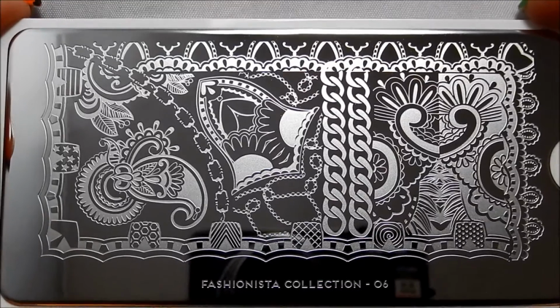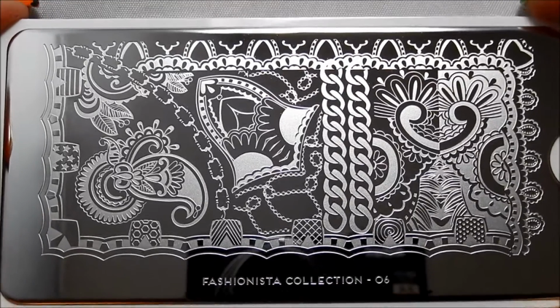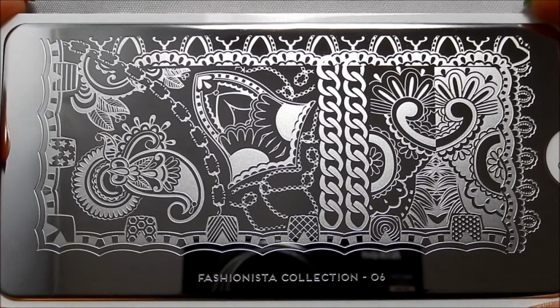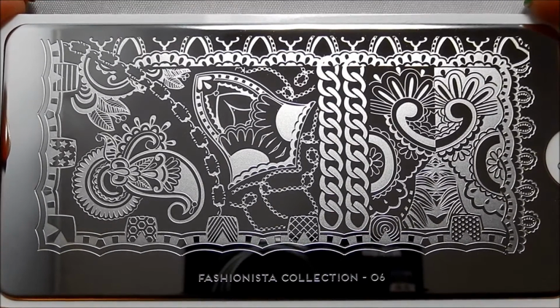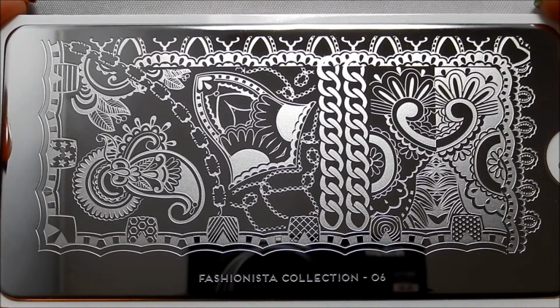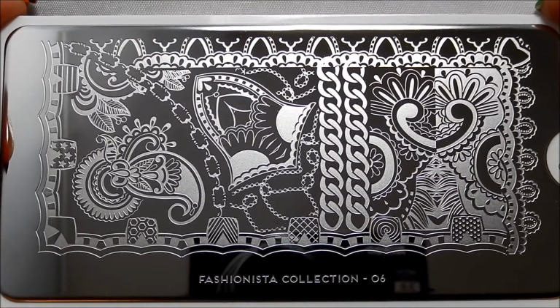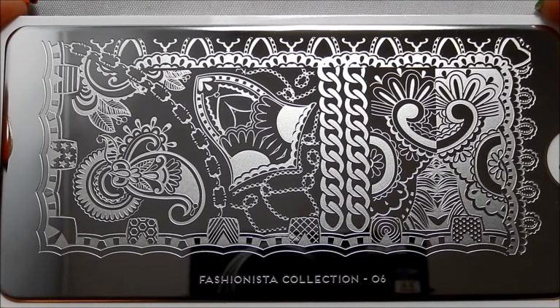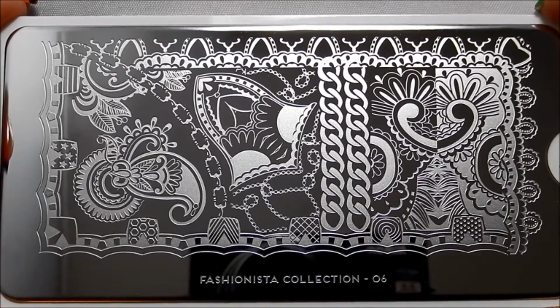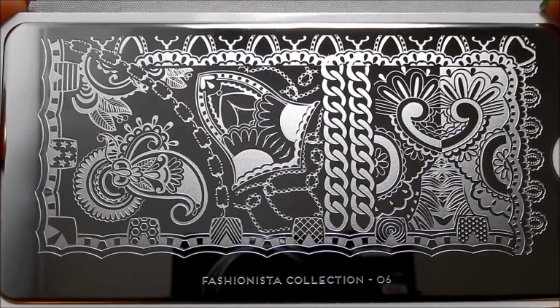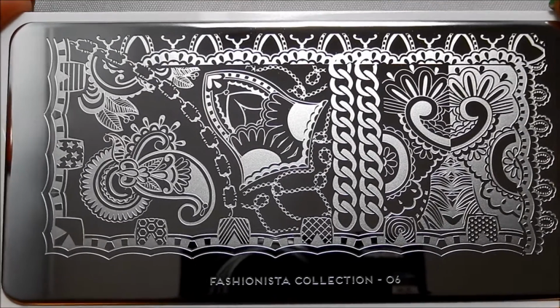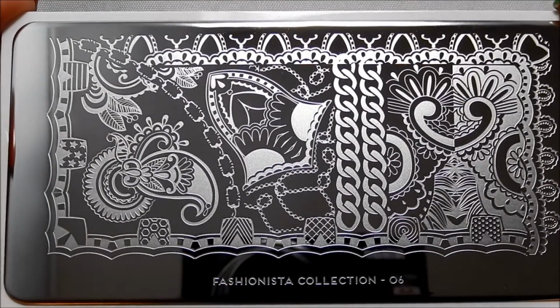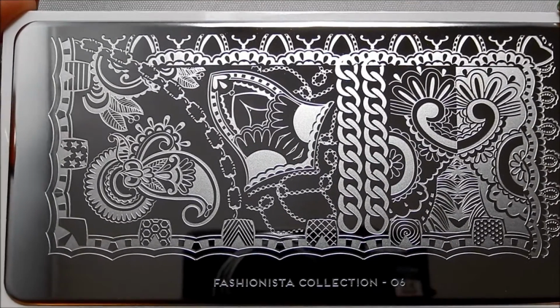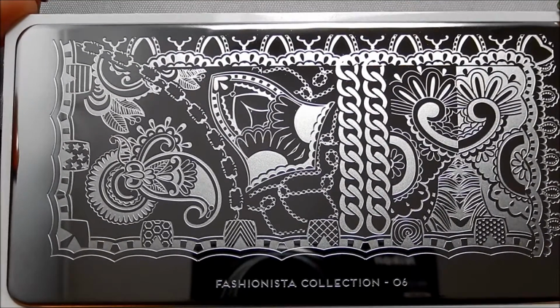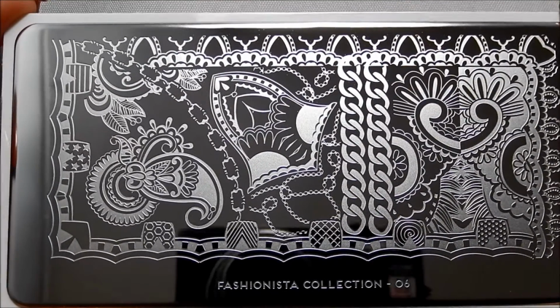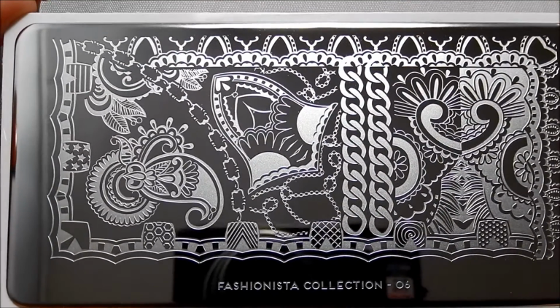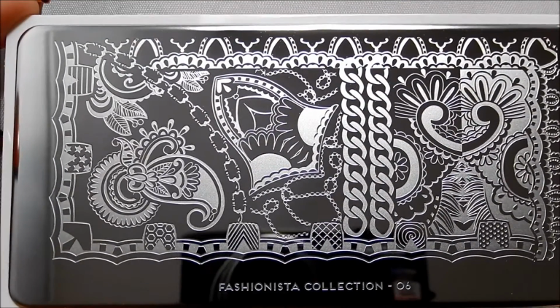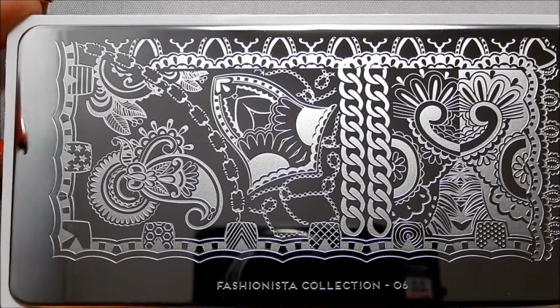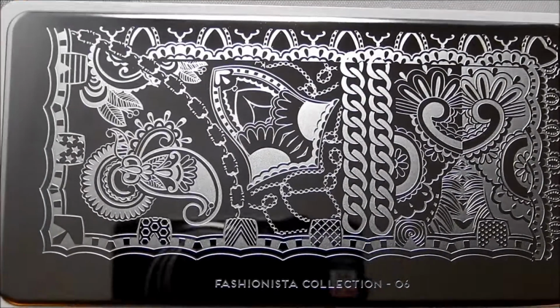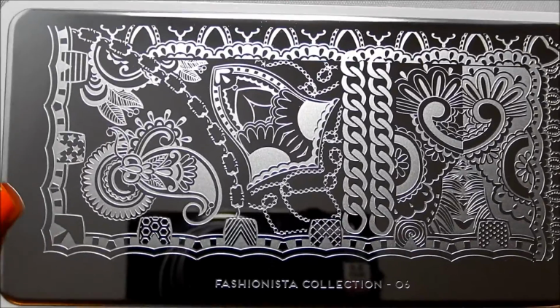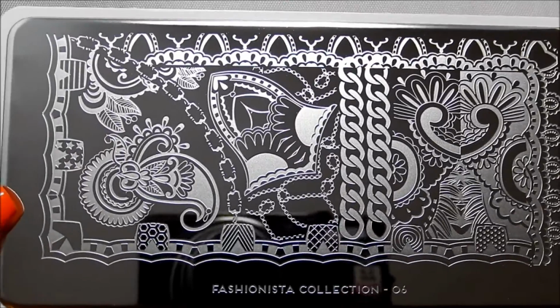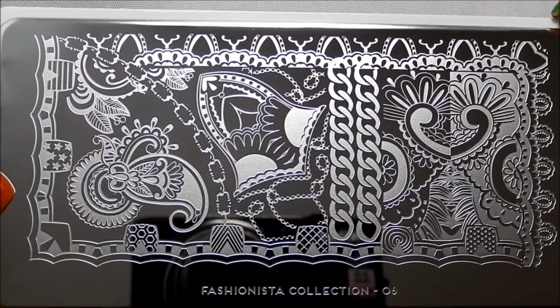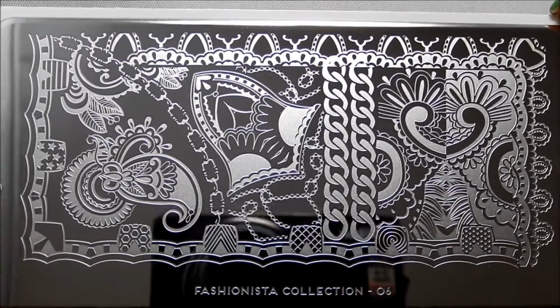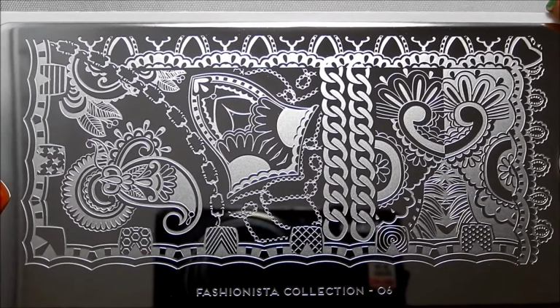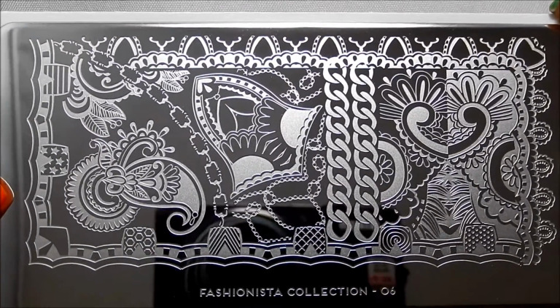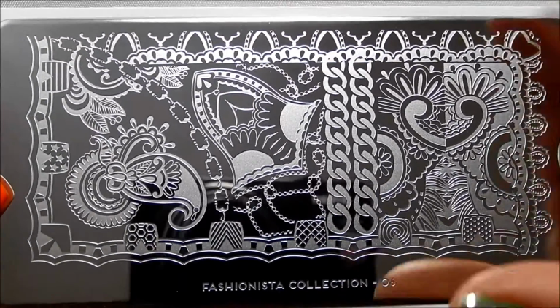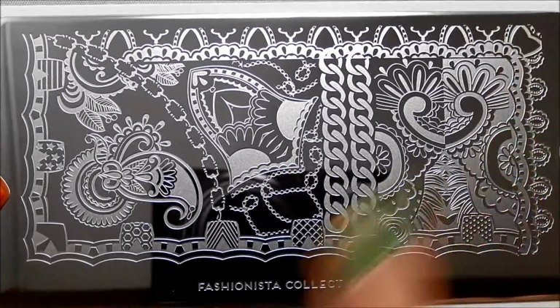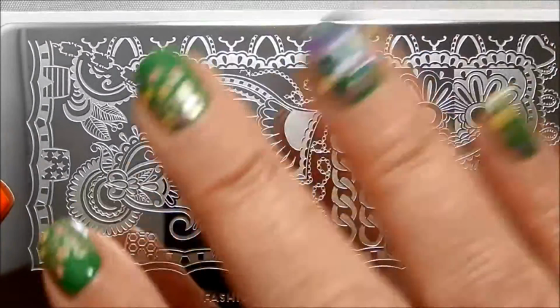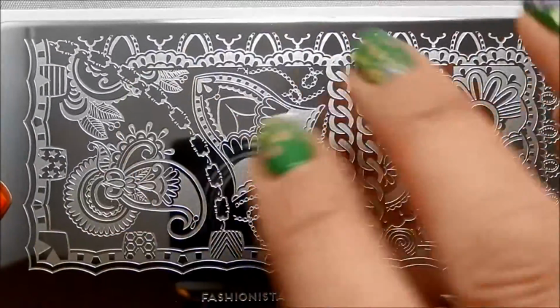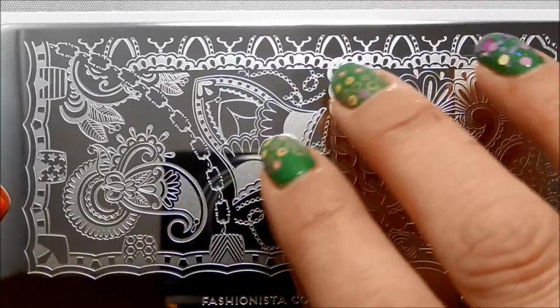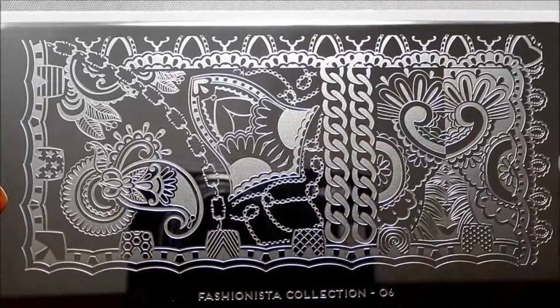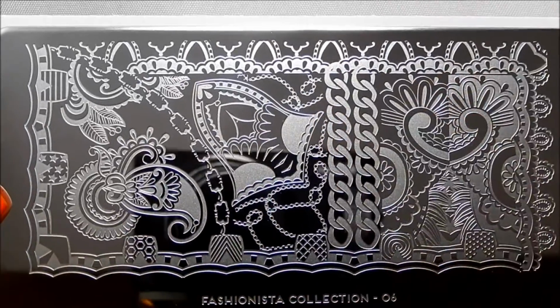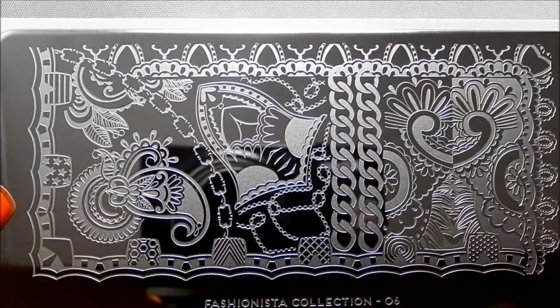Hello, I'm back again with Moyu London Fashionista Collection 06. This is plate 06 from their Fashionista Collection. This is what I call the collage style plate from their collection, so it's got a bunch of images together in a collage kind of way.